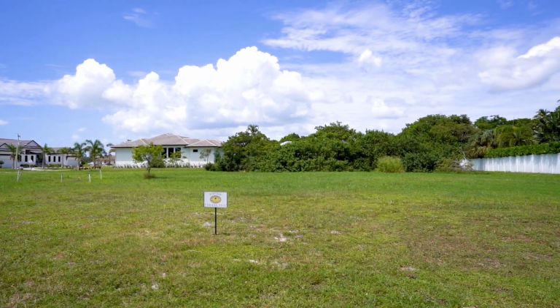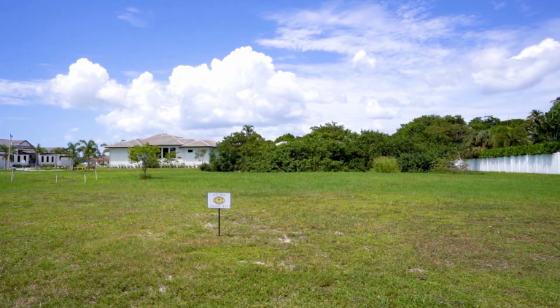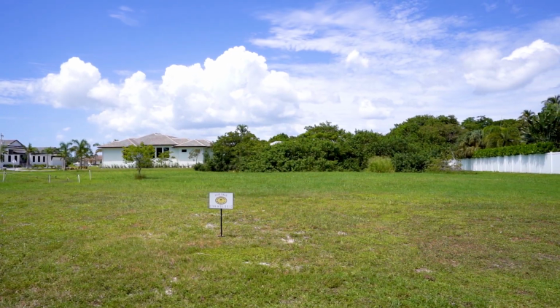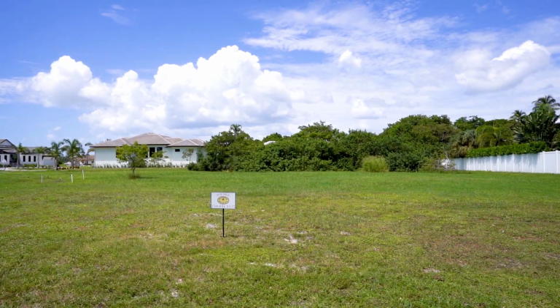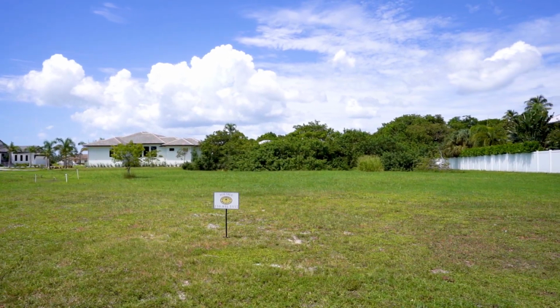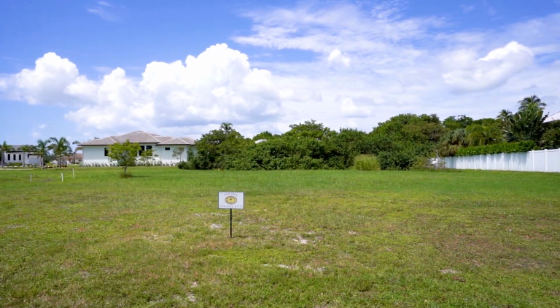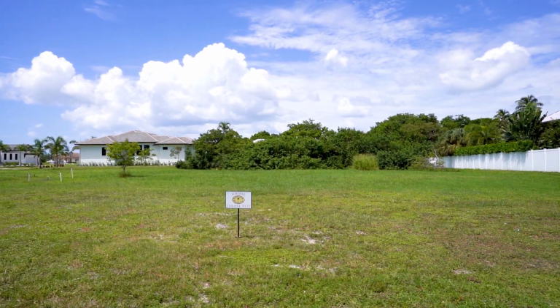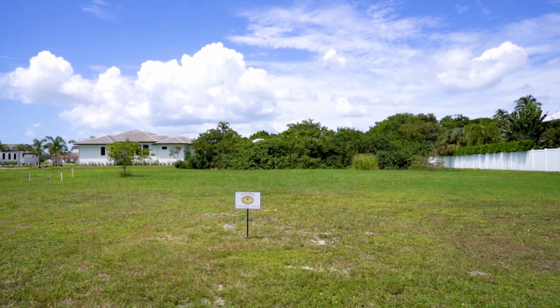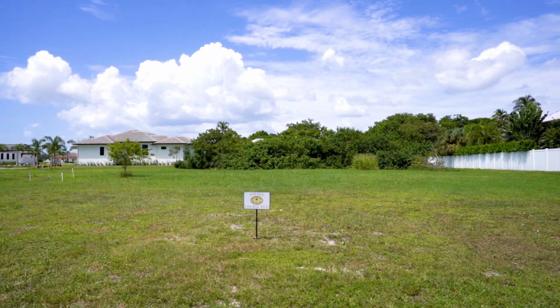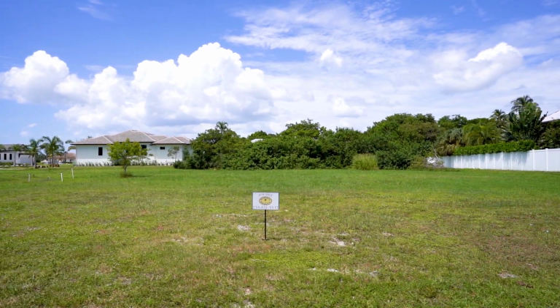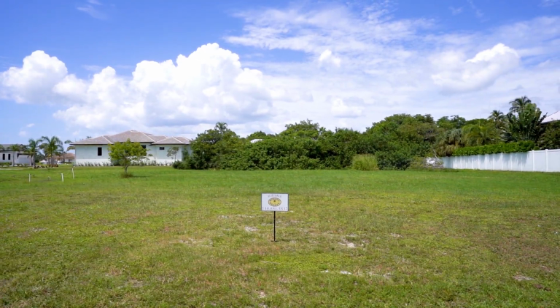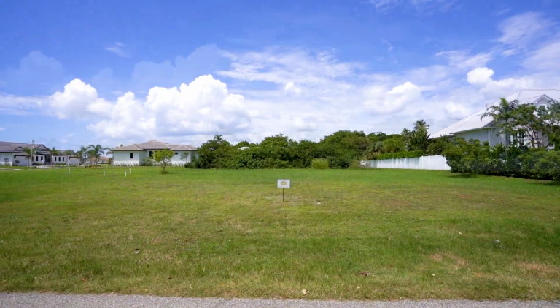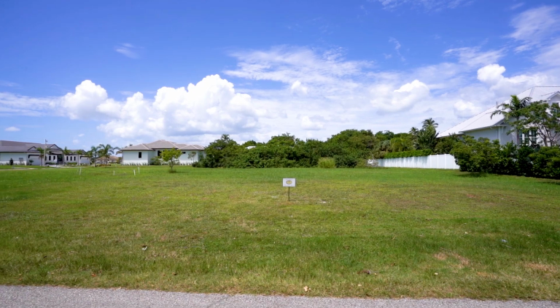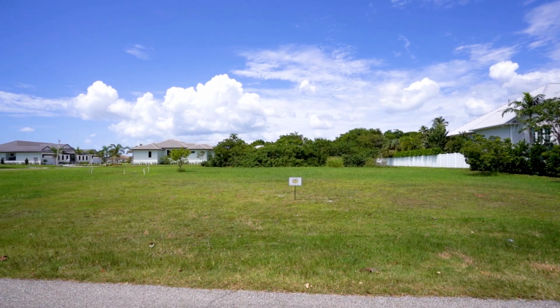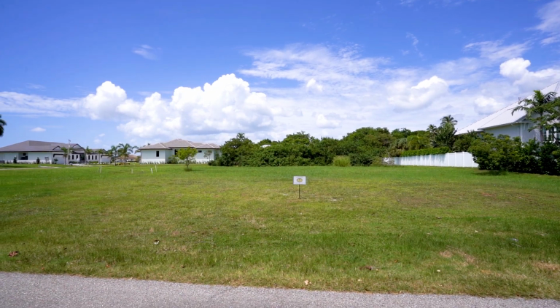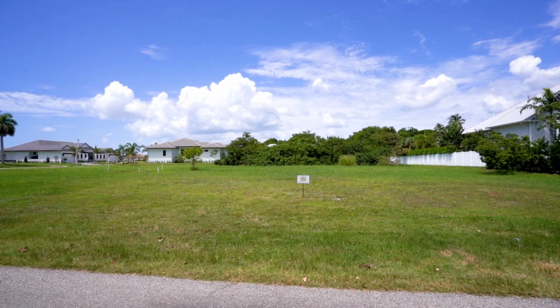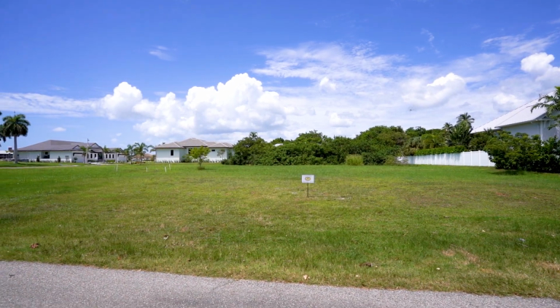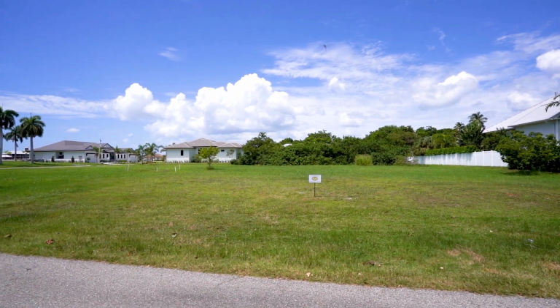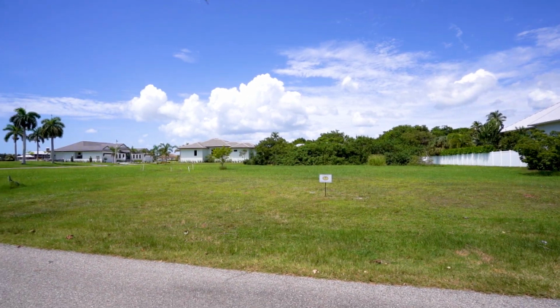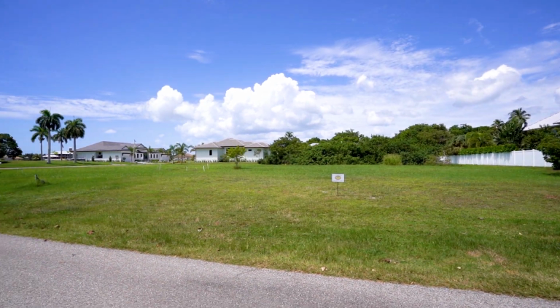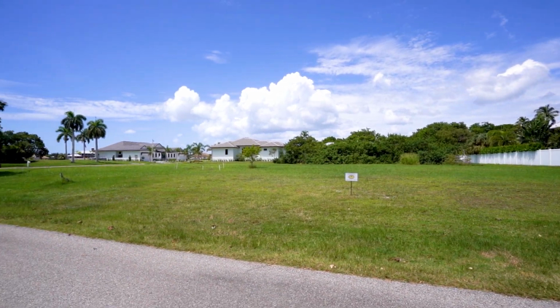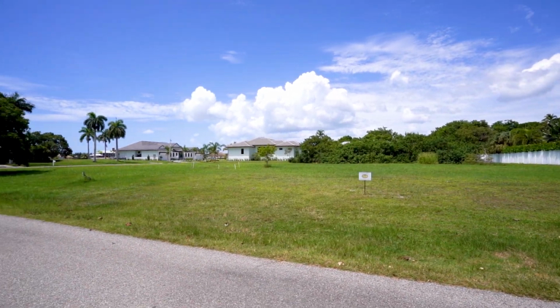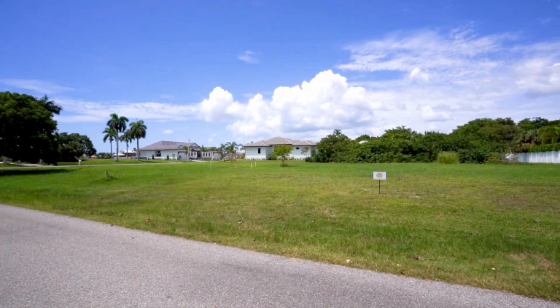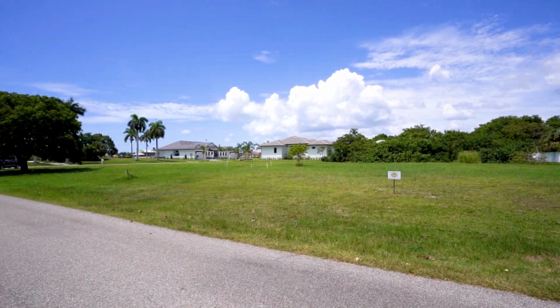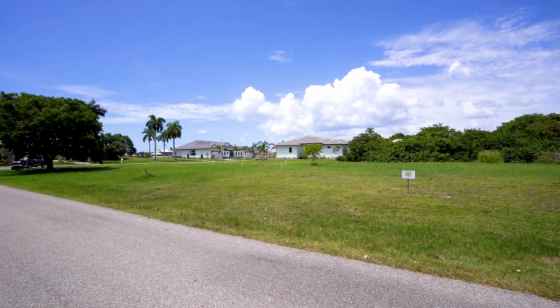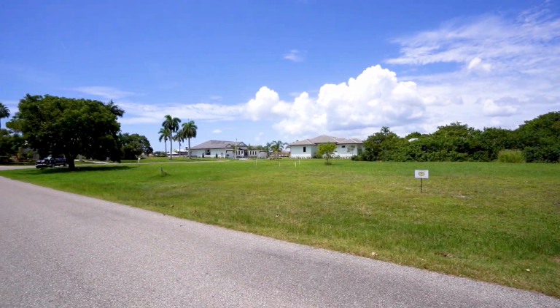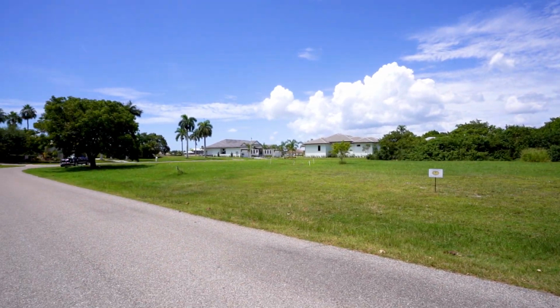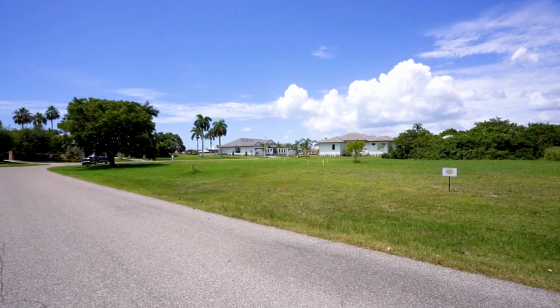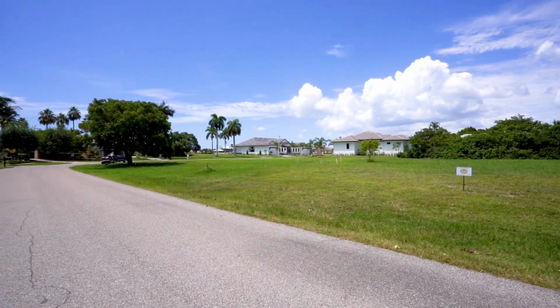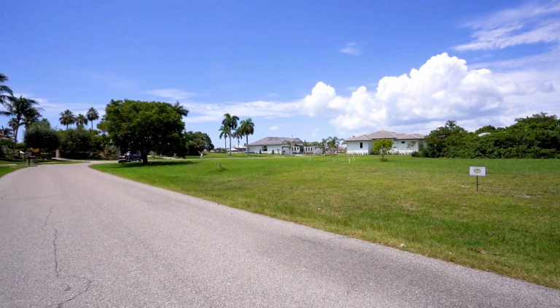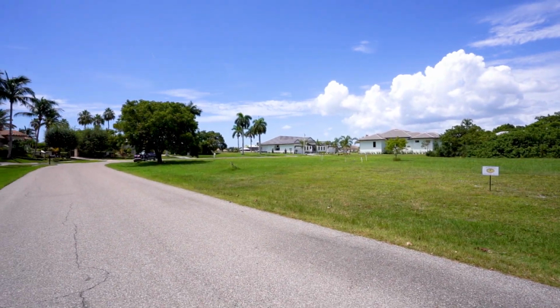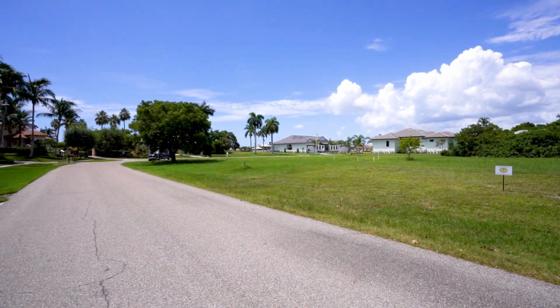We have some renderings available for your consideration. Of course, you can build anything you like here. I believe this lot could accommodate a home up to 70 feet wide.